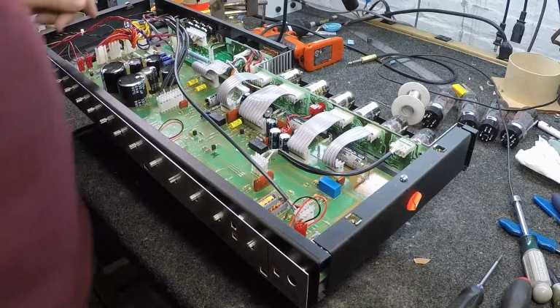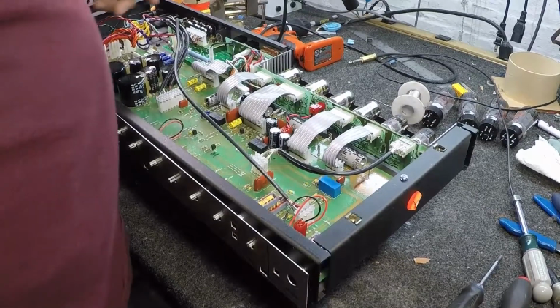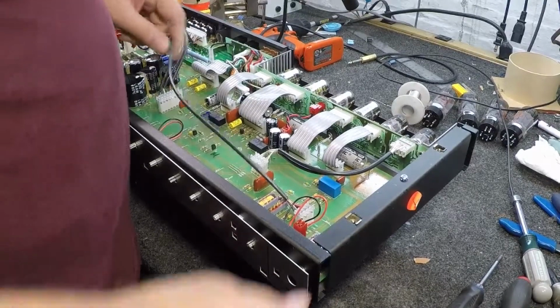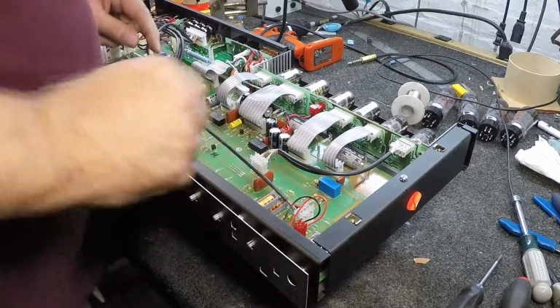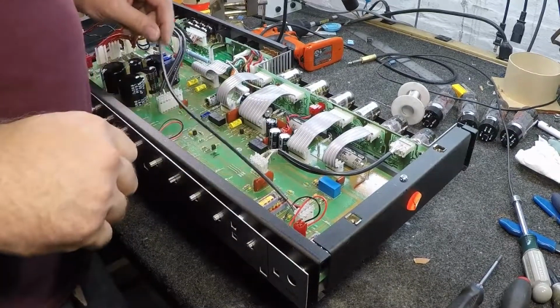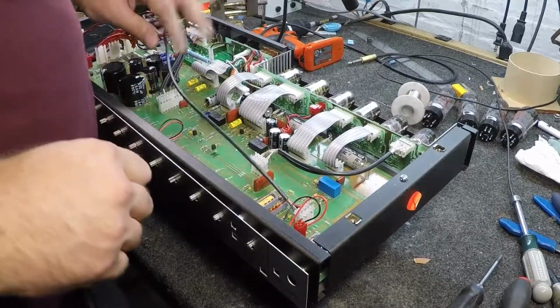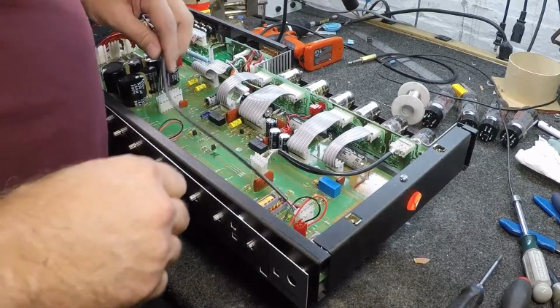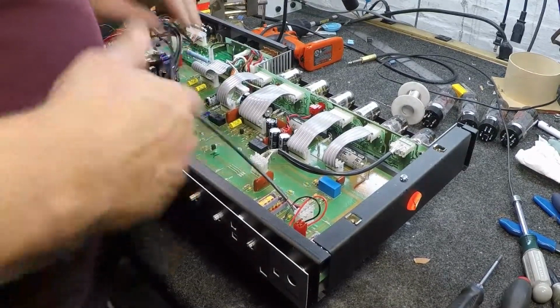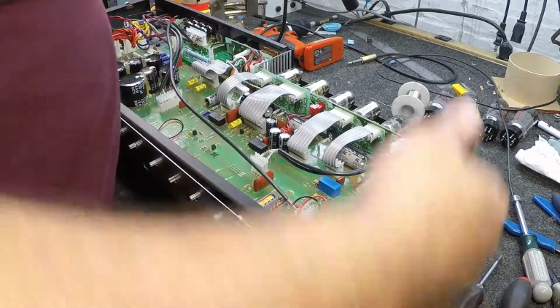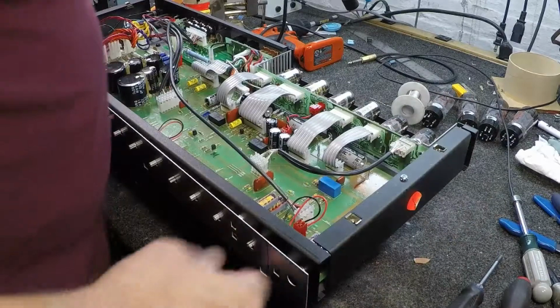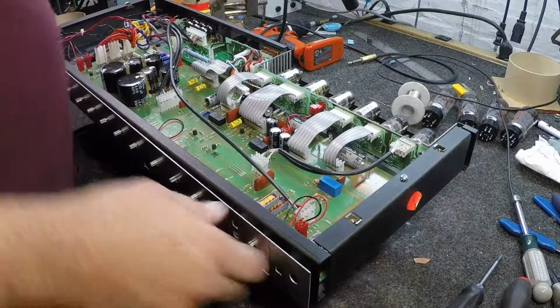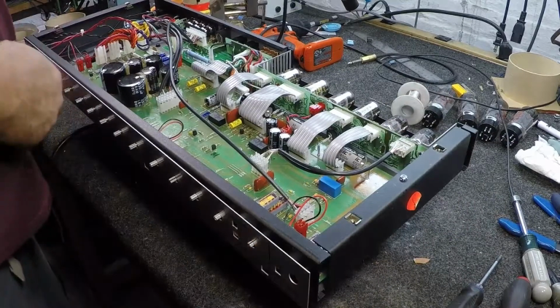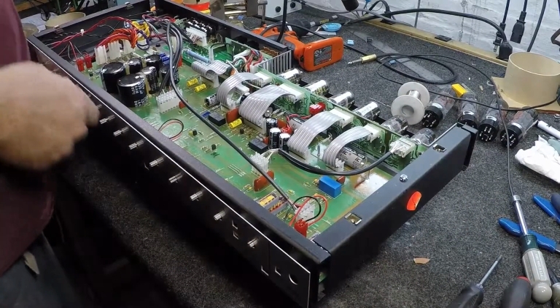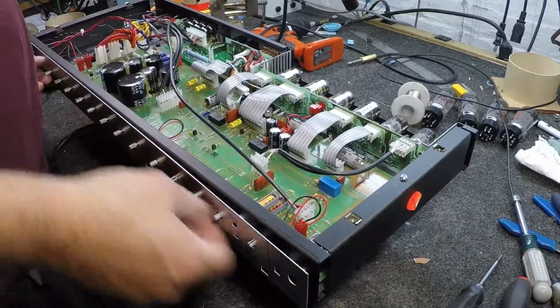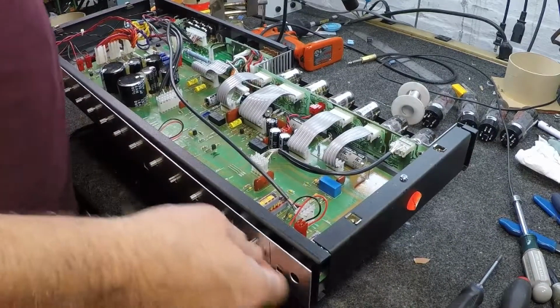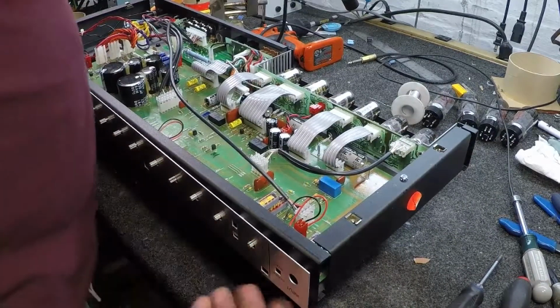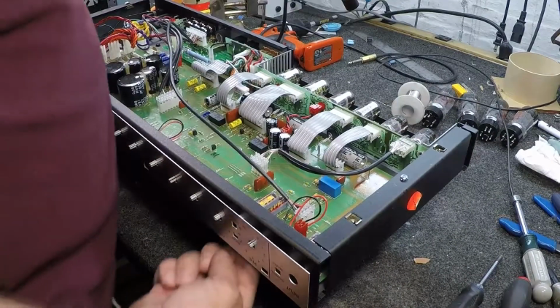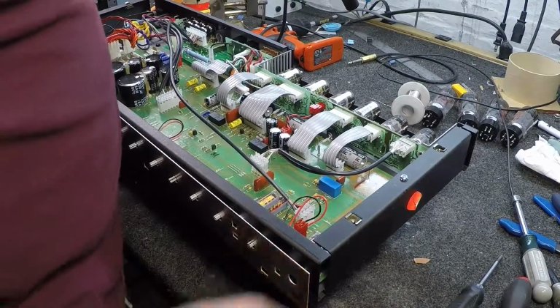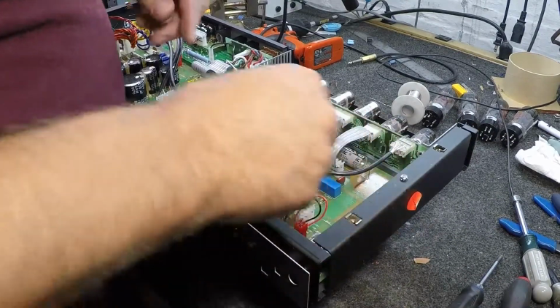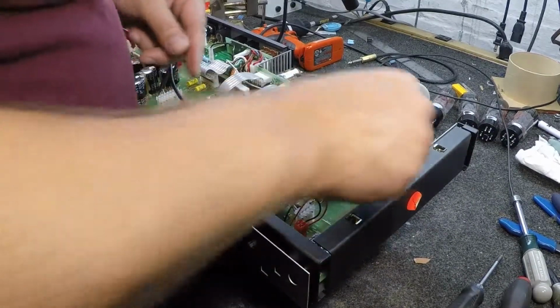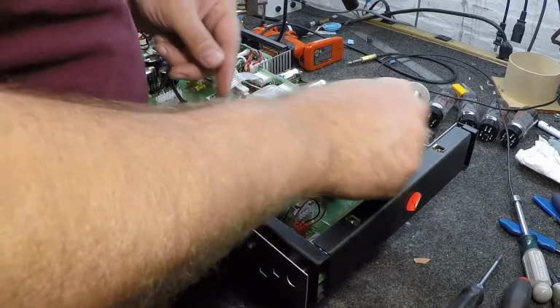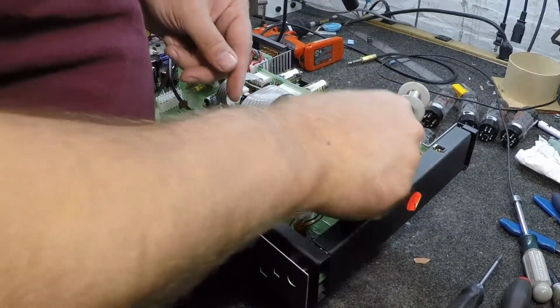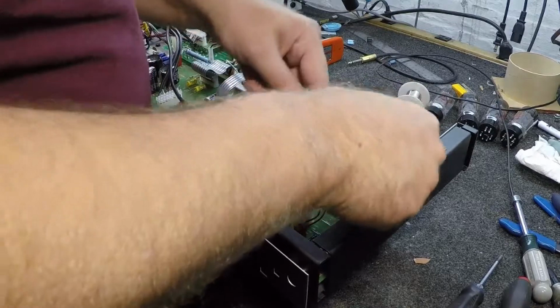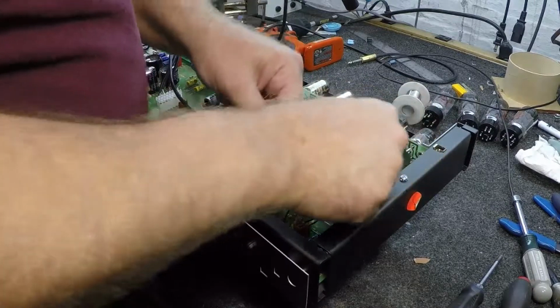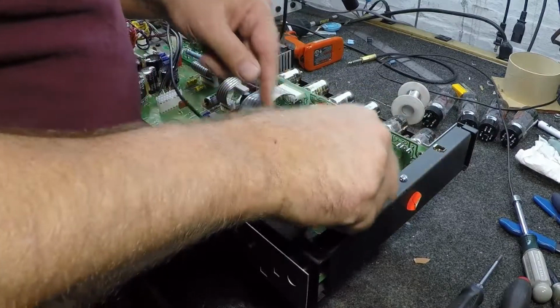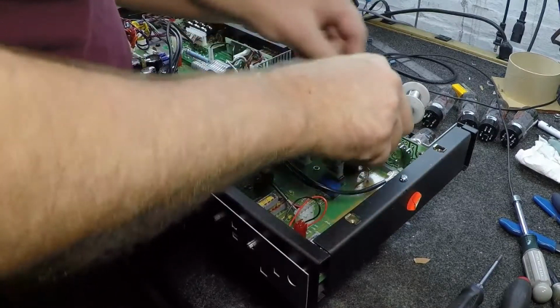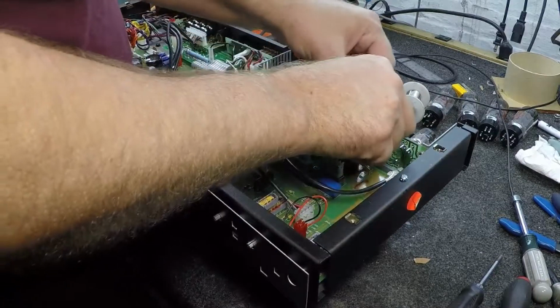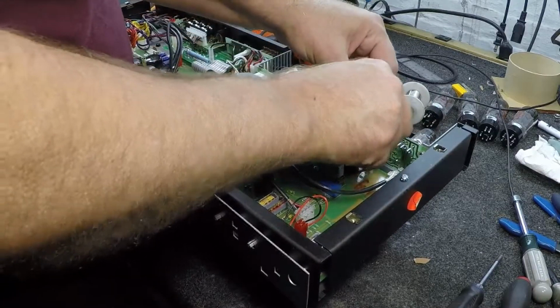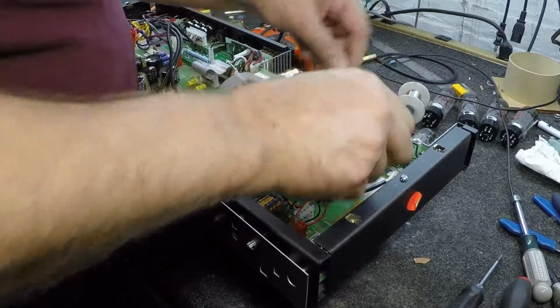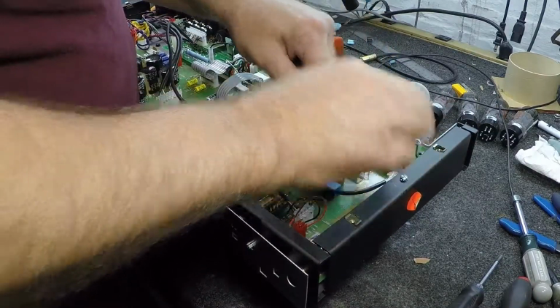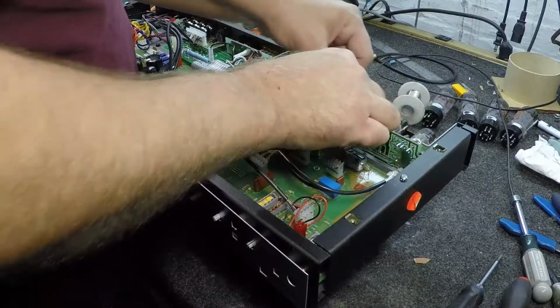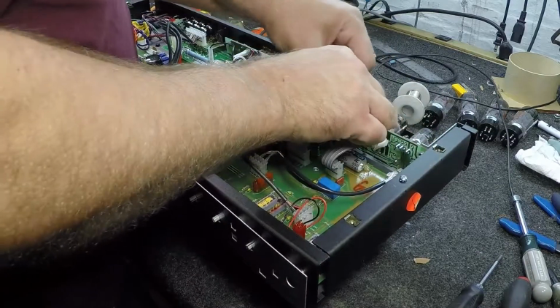I have taken all the knobs and nuts off the front panel and the screws from the under panel. Now I am going to have to take off all these connectors.